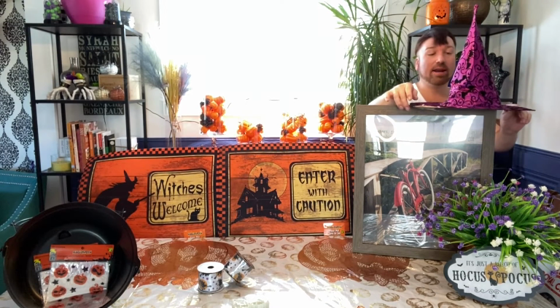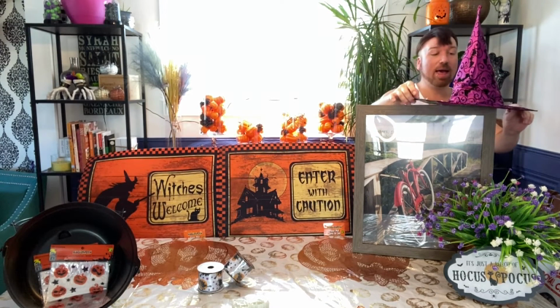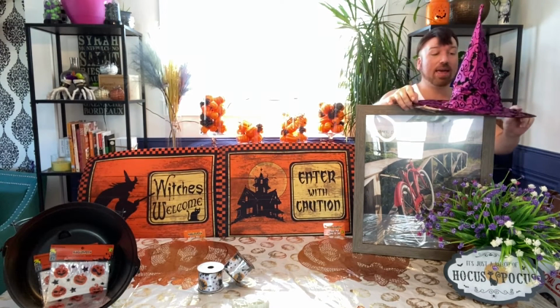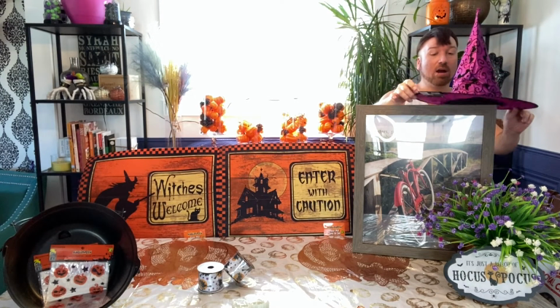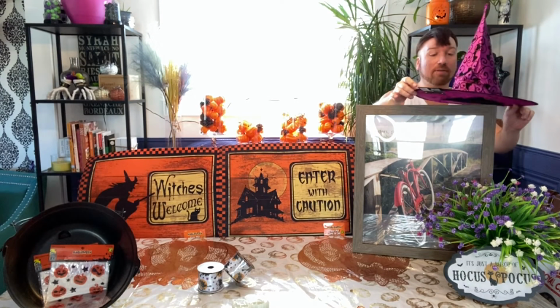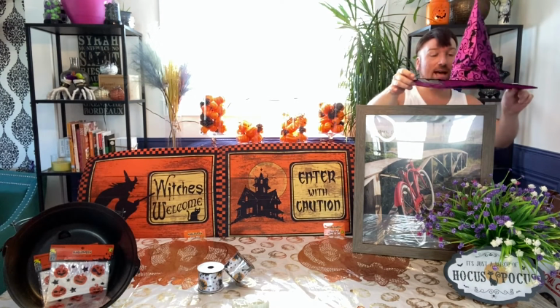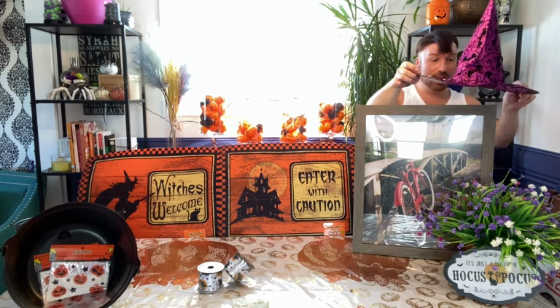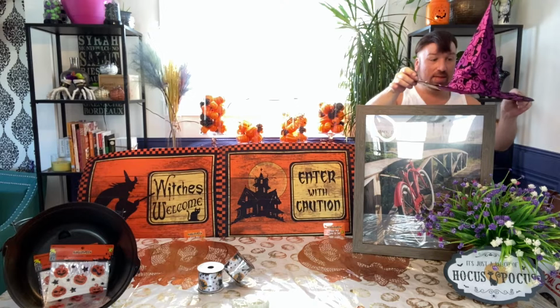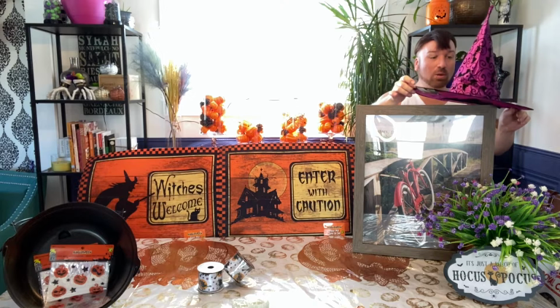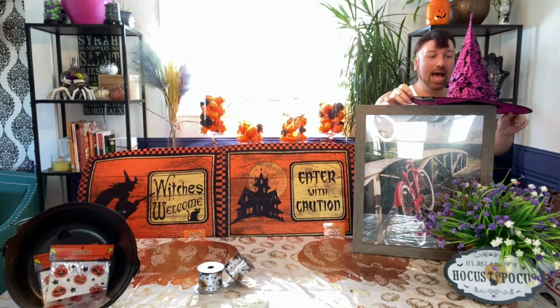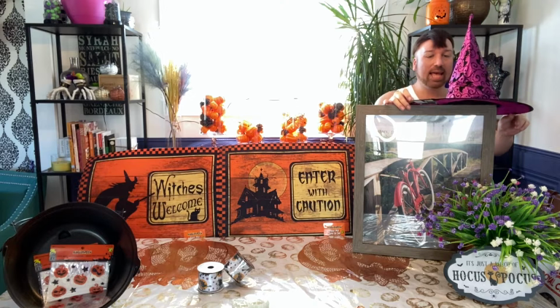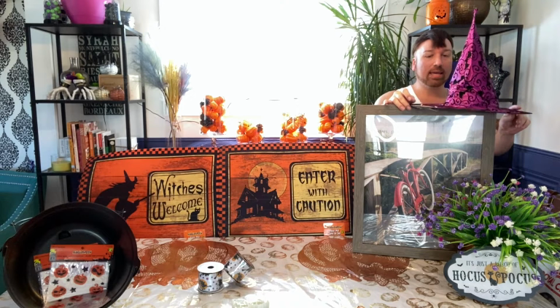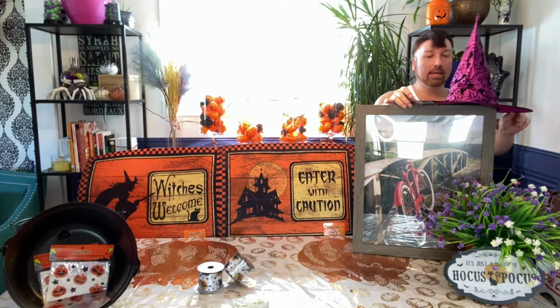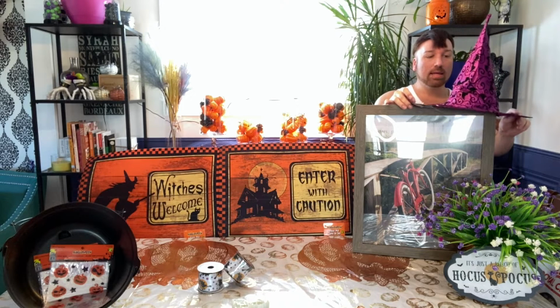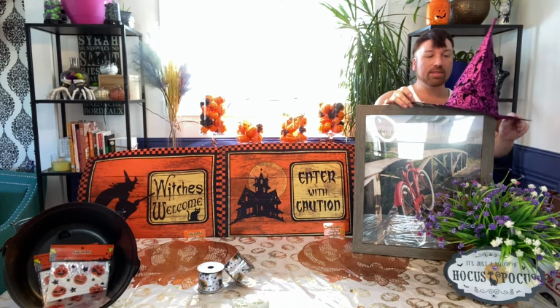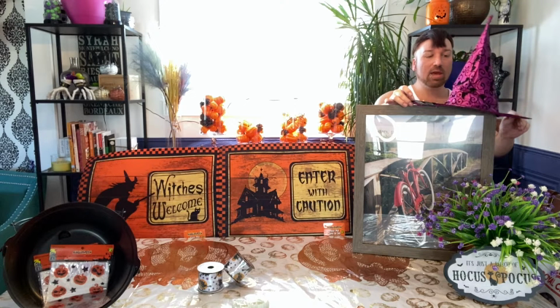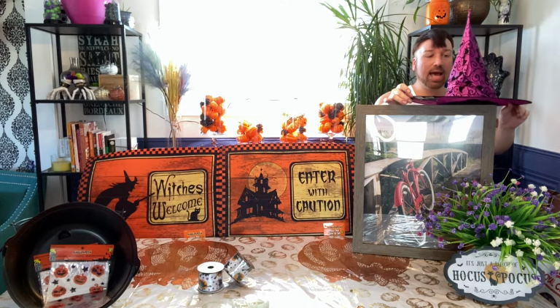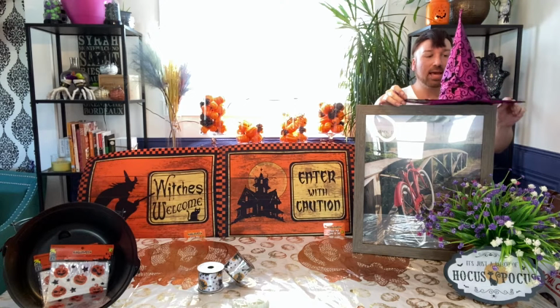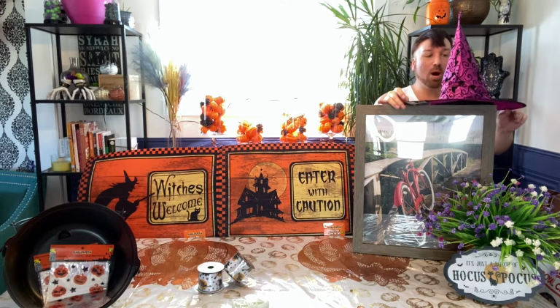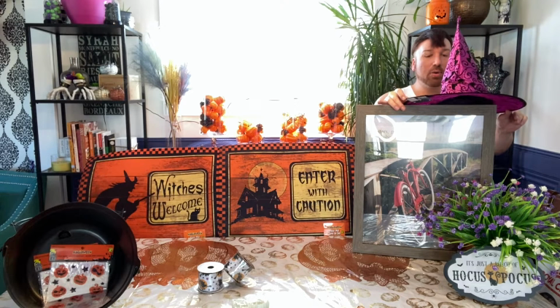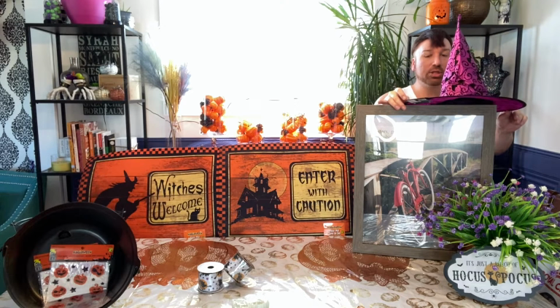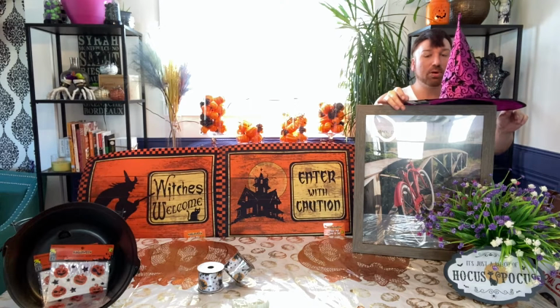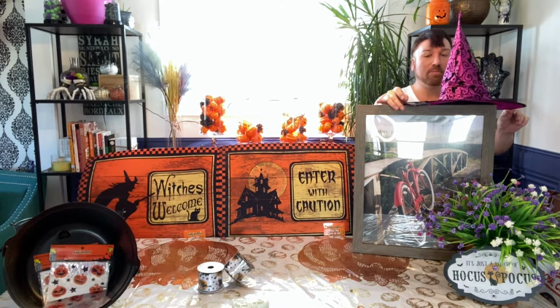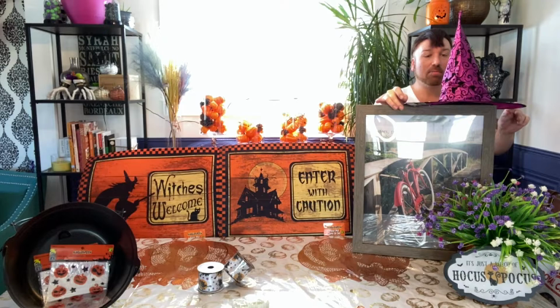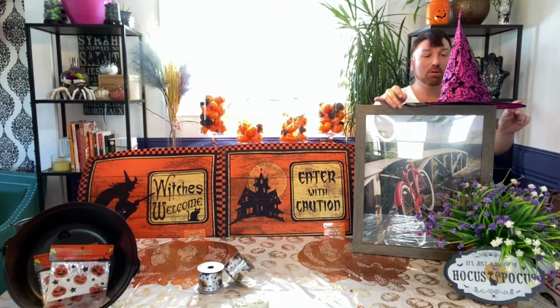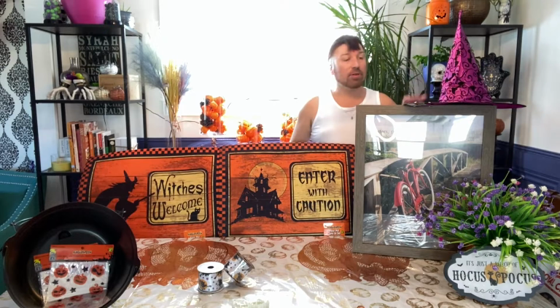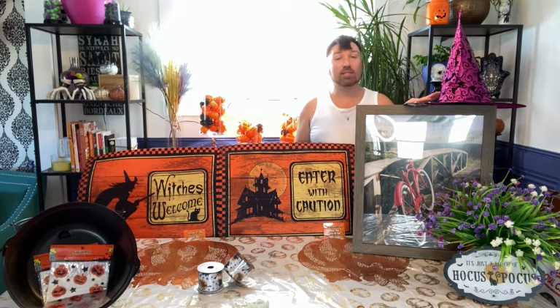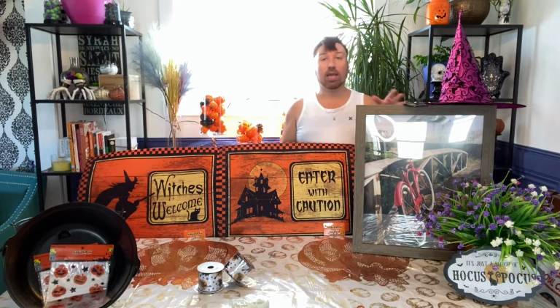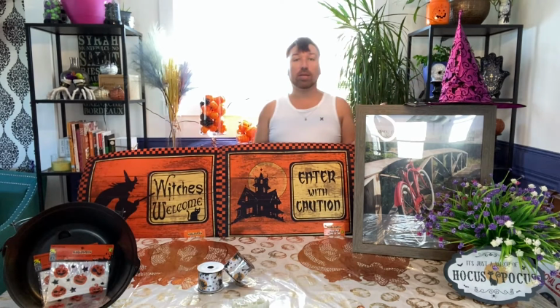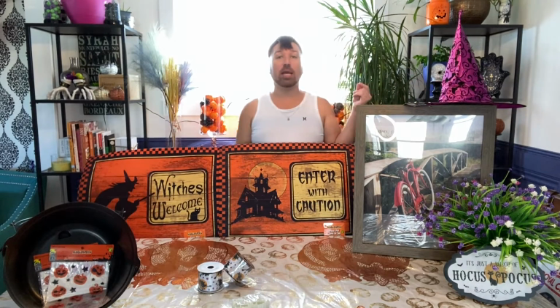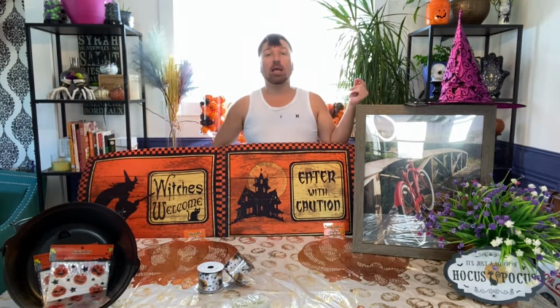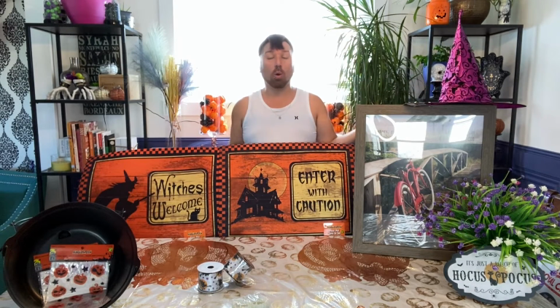That is definitely a hot item, and they are going fast. They only had like one or two of the pink and purple. The rest were green and orange.